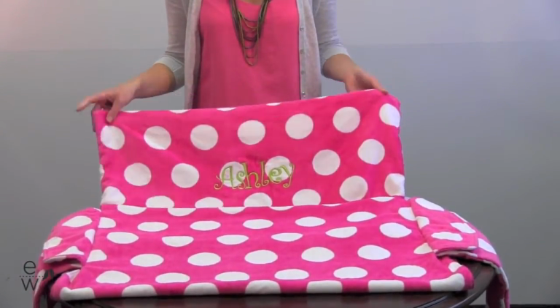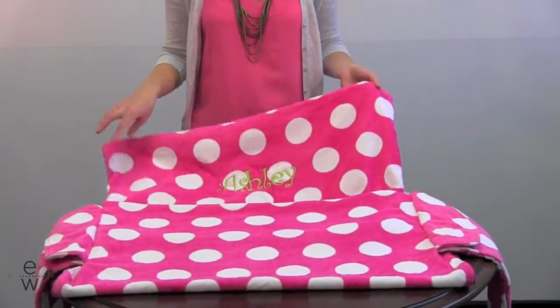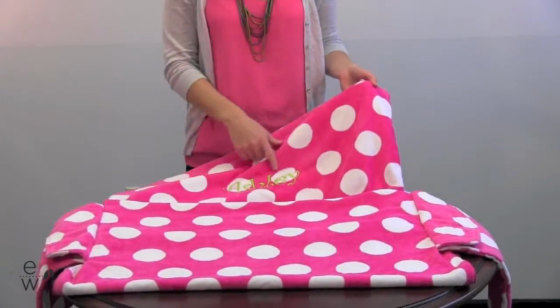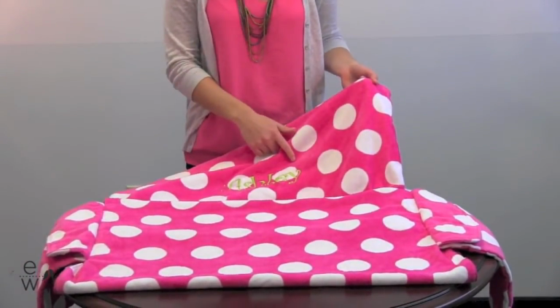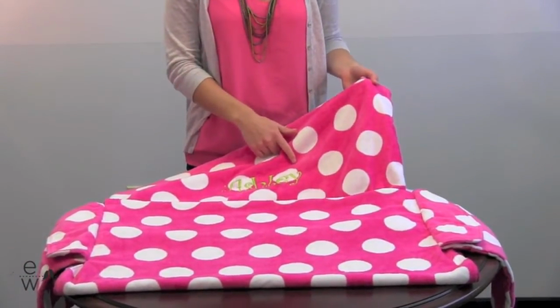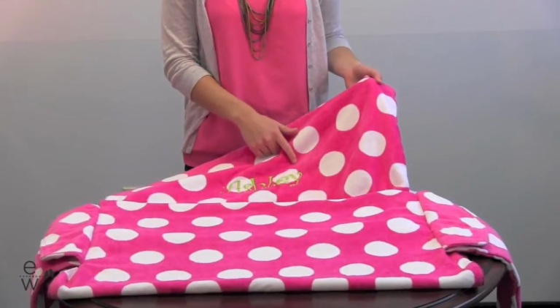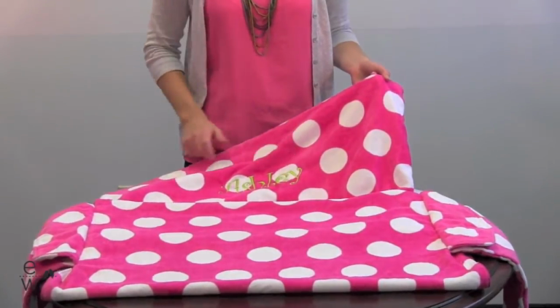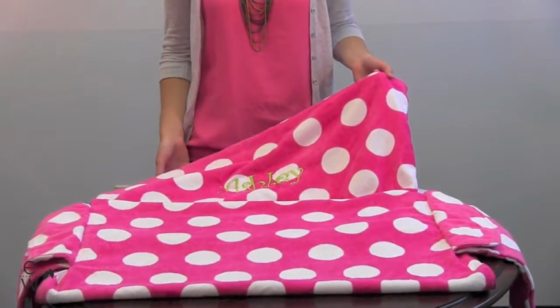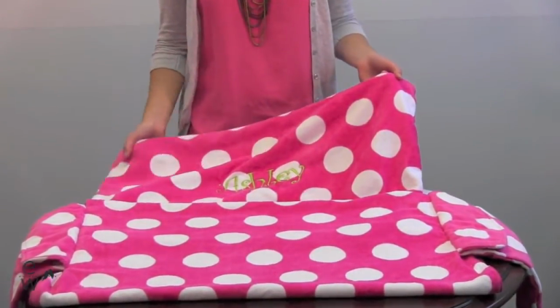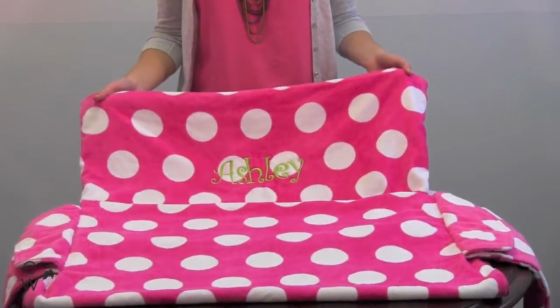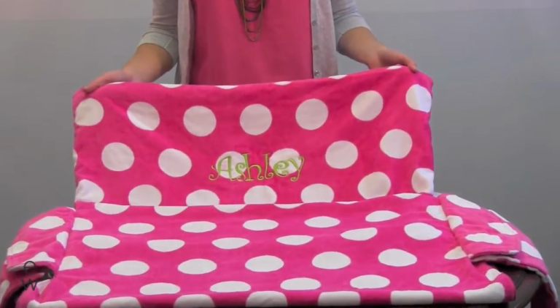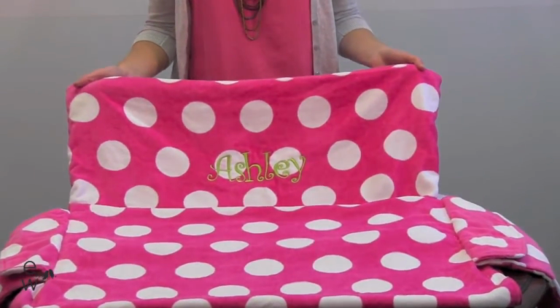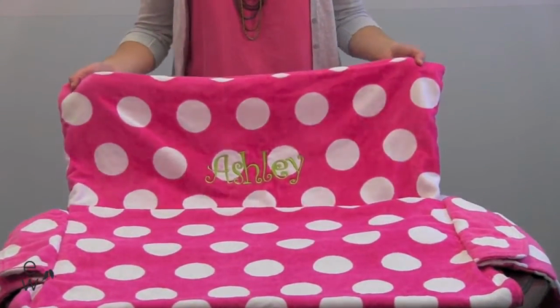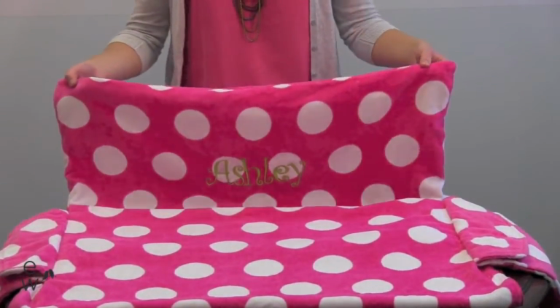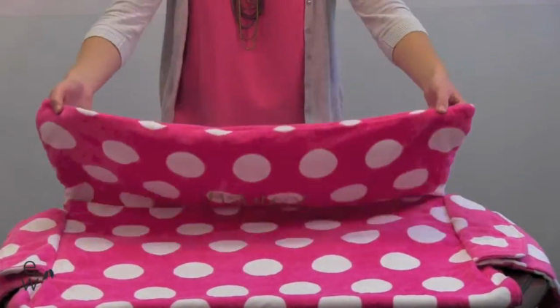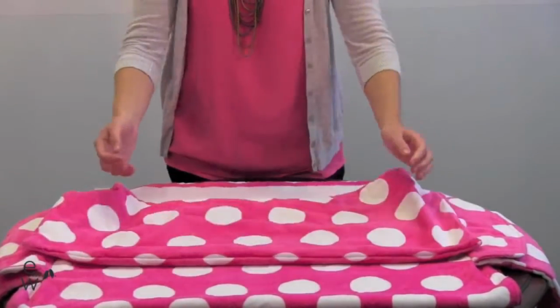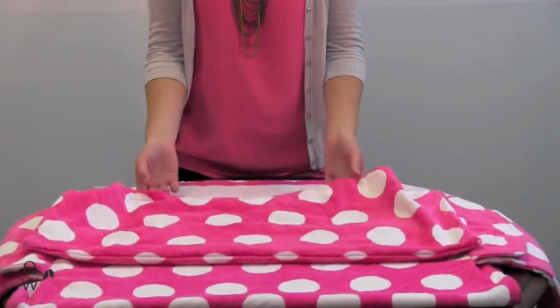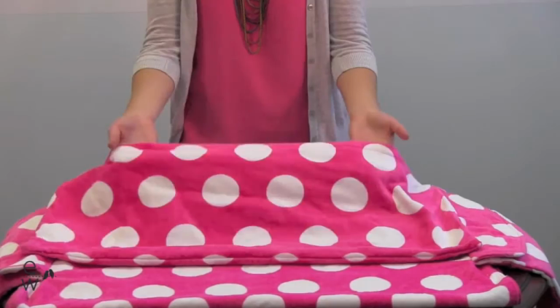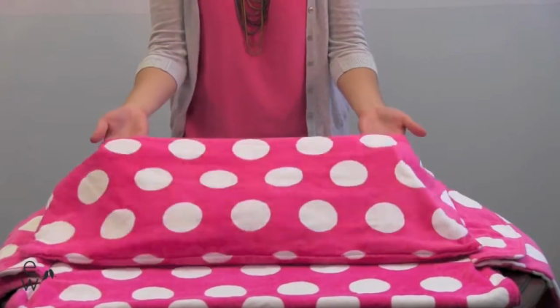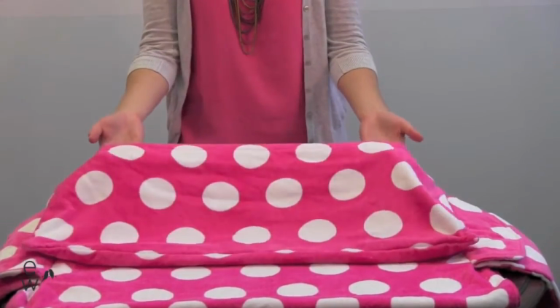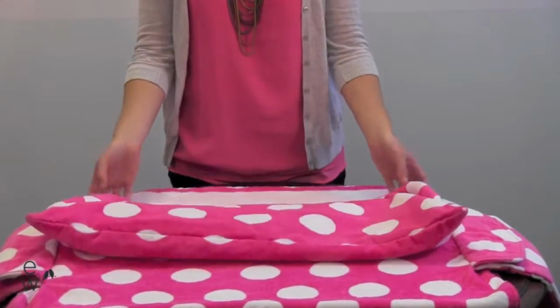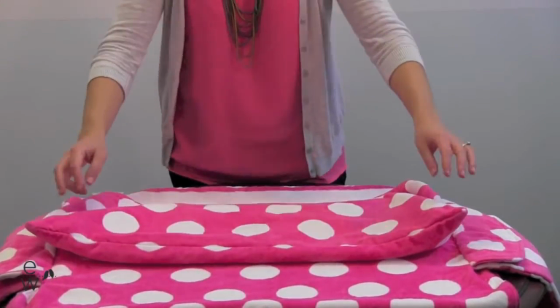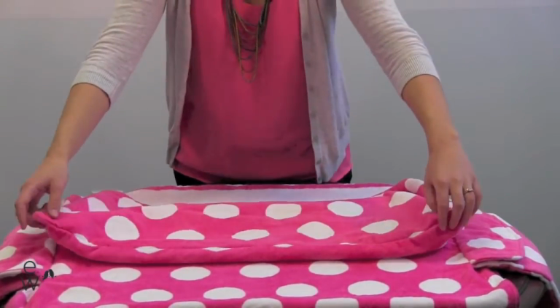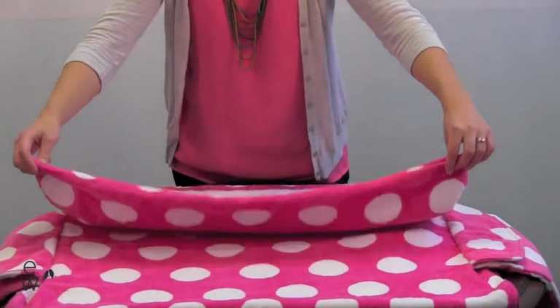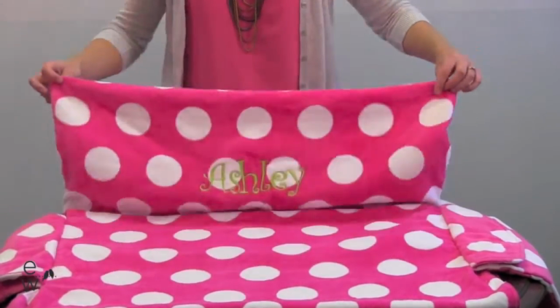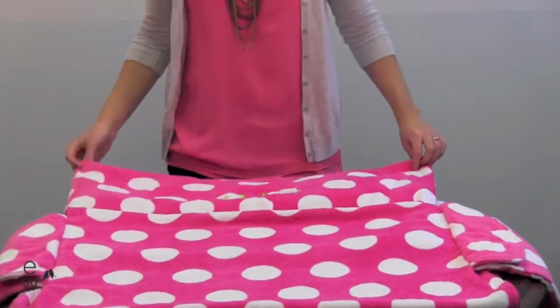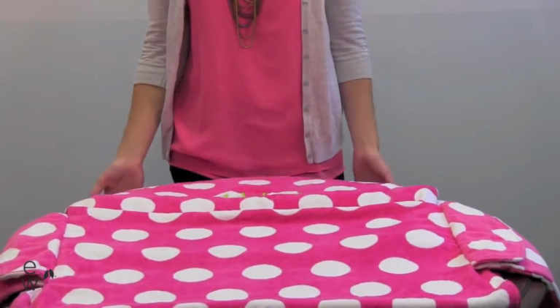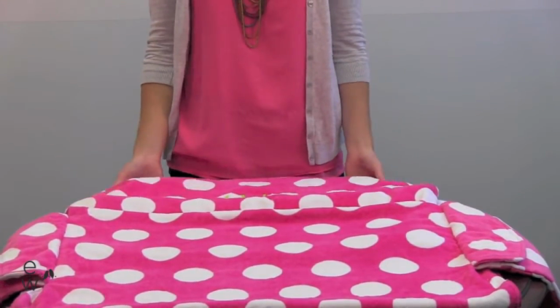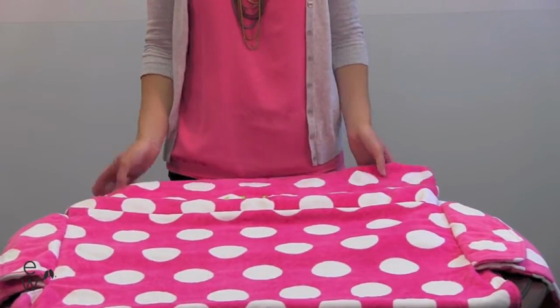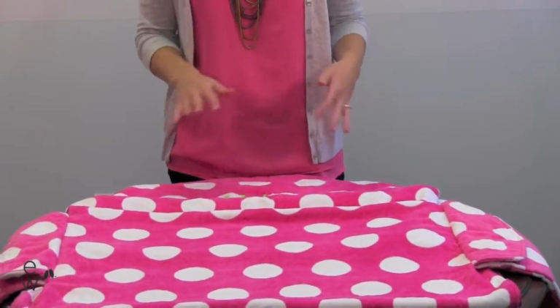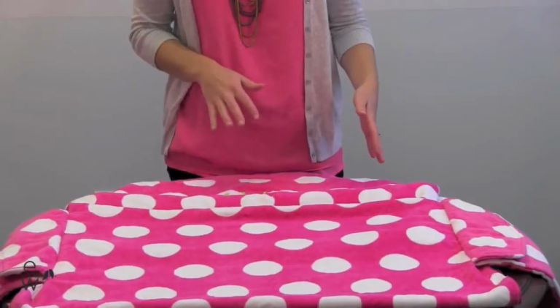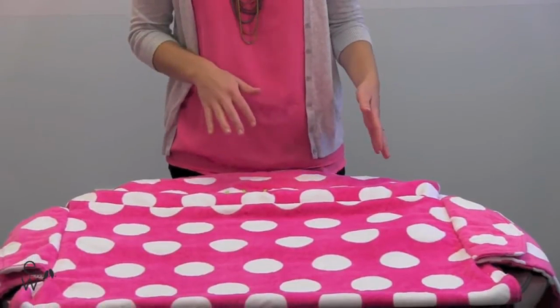The top can be personalized with your name or your bridesmaids name in one of our 20 thread colors. I think this is great because it has a hood on the back to secure it to your lounge chair, so when you're laying out at the pool or the beach you don't have to worry about your towel shifting.